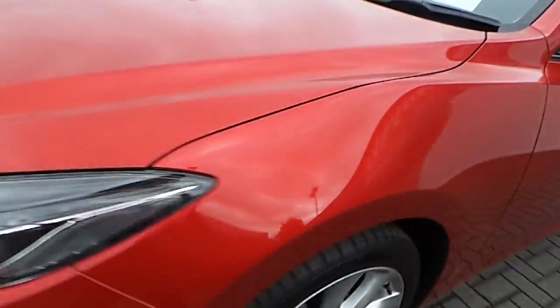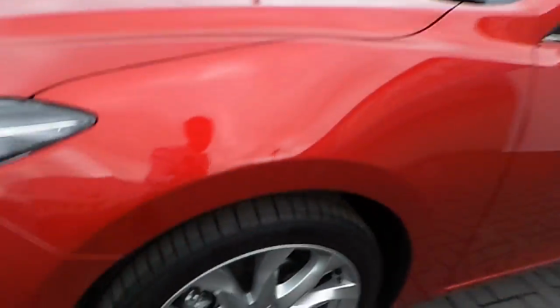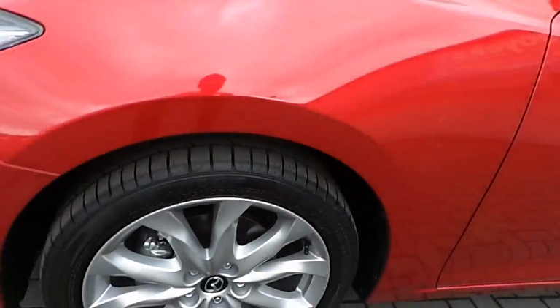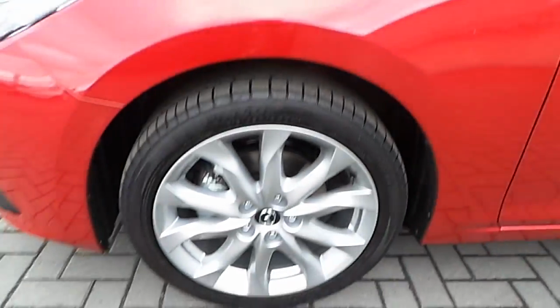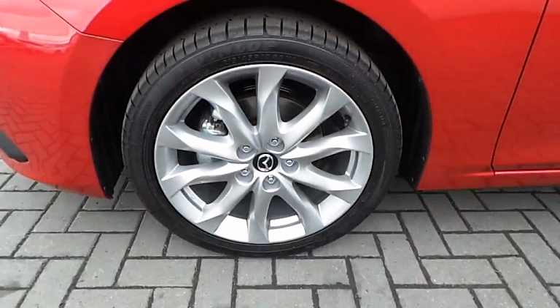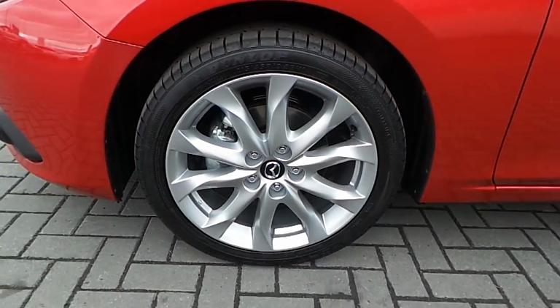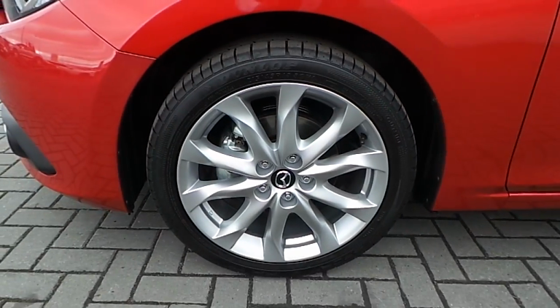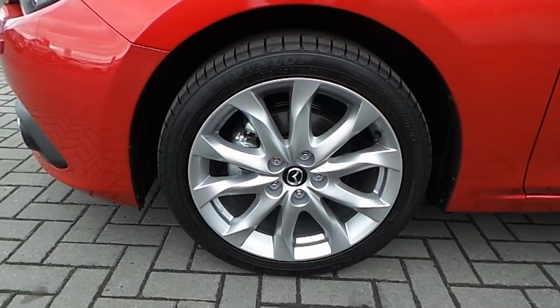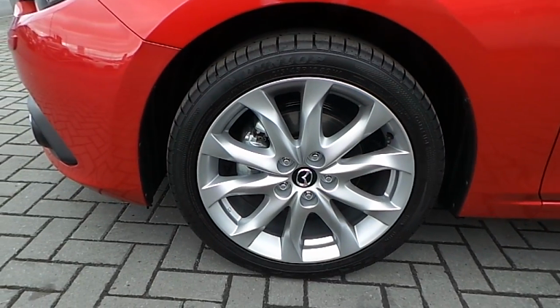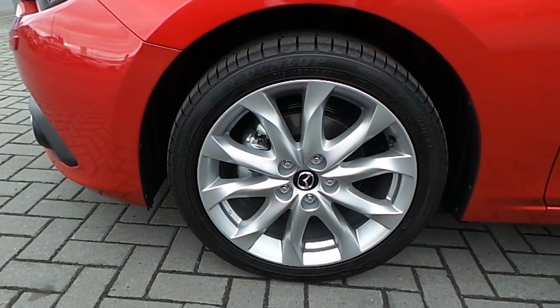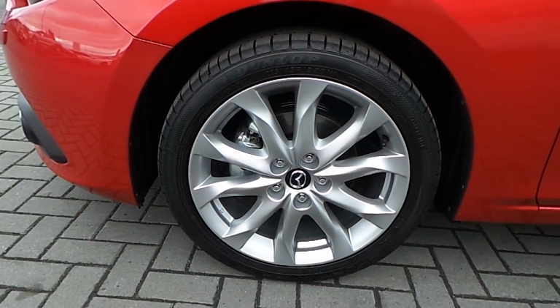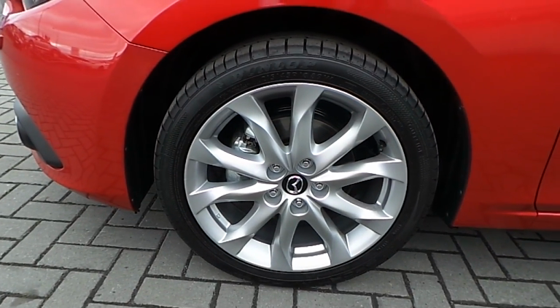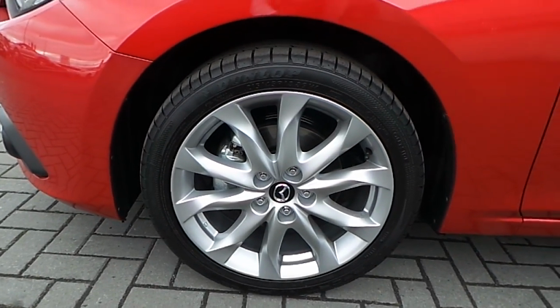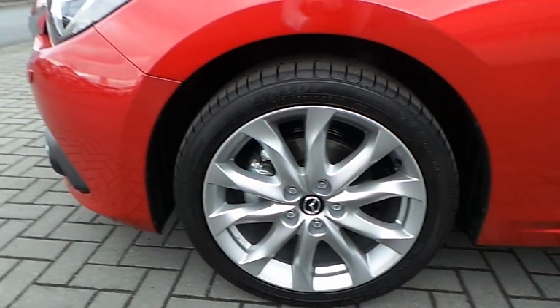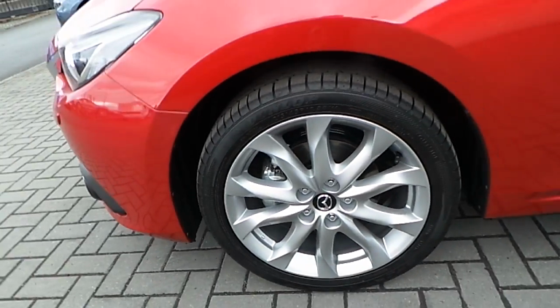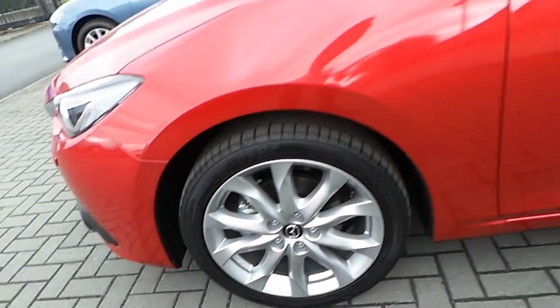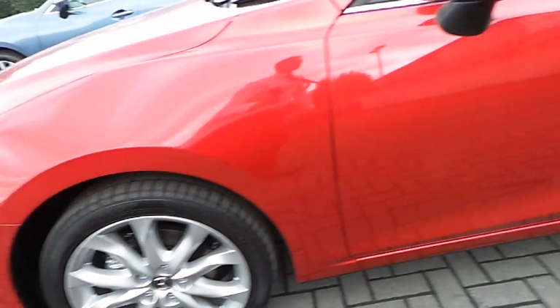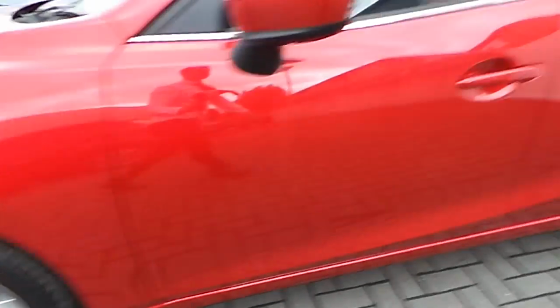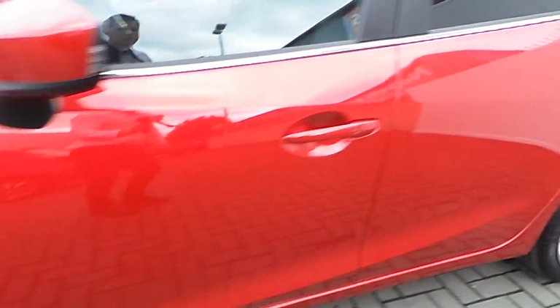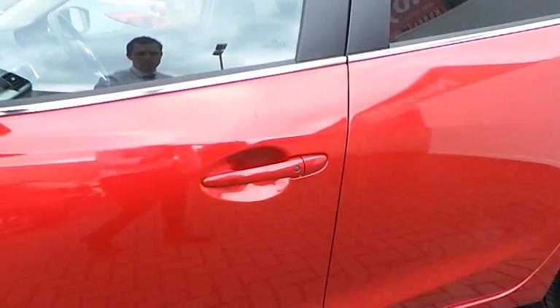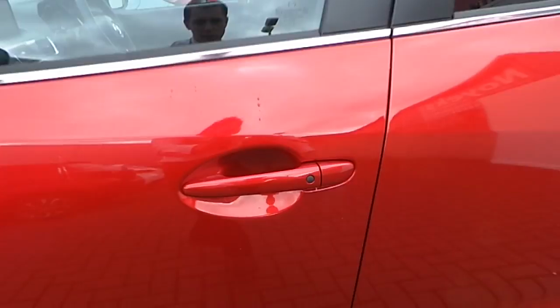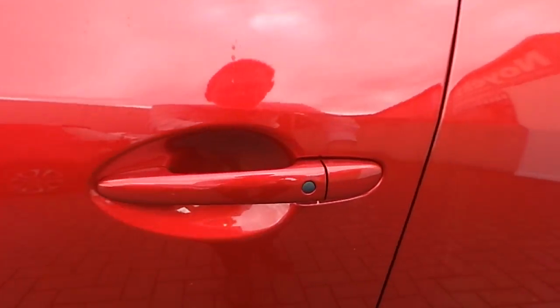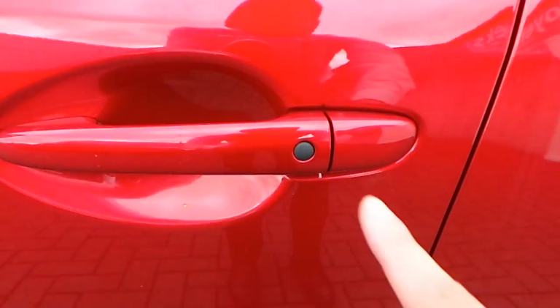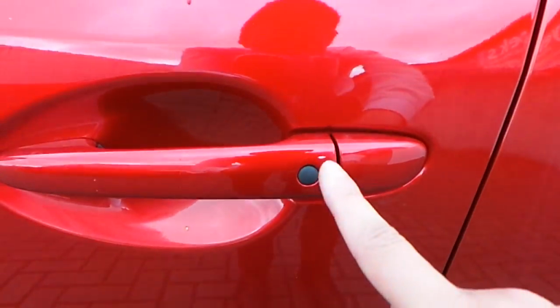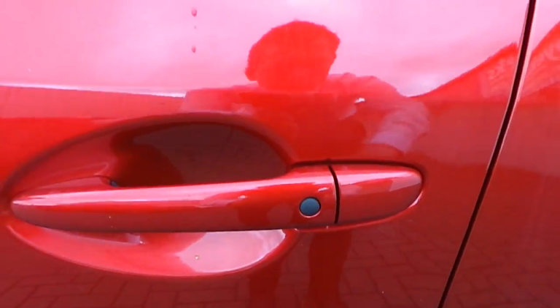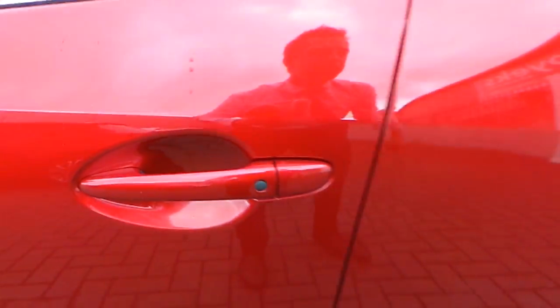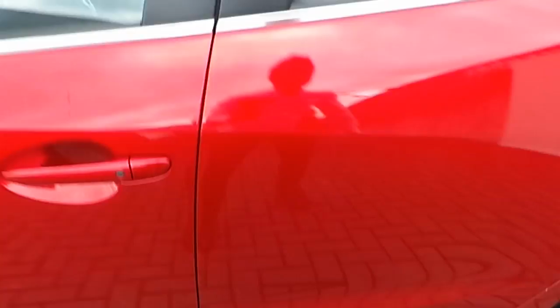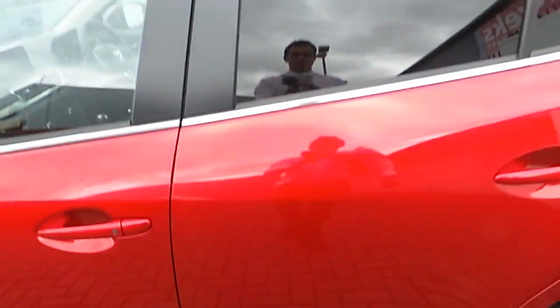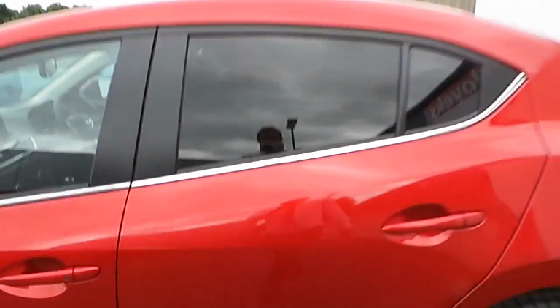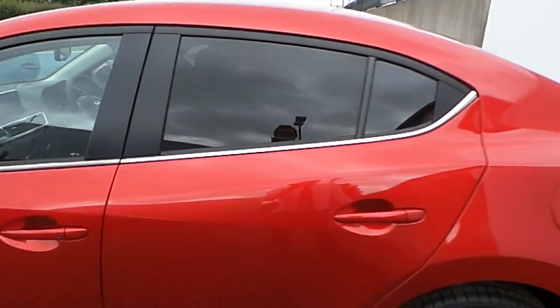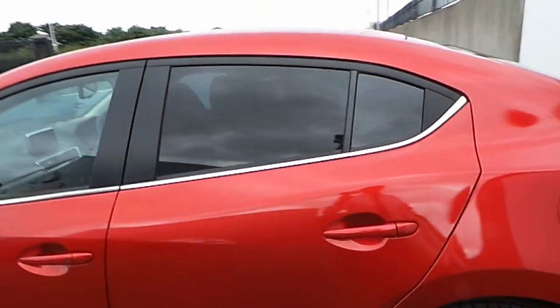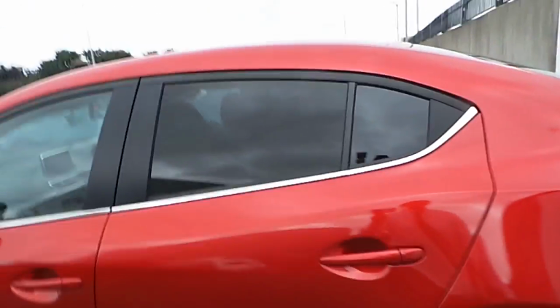On the side here we have Mazda branded multi-spoke 18 inch alloy wheels. The car also comes with keyless entry and privacy glass at the back.